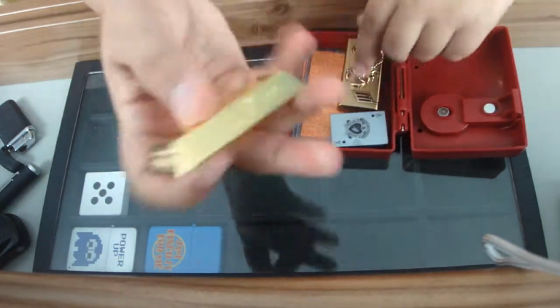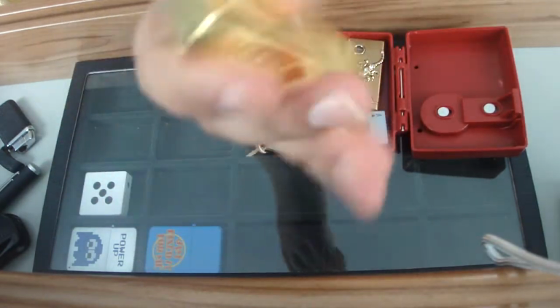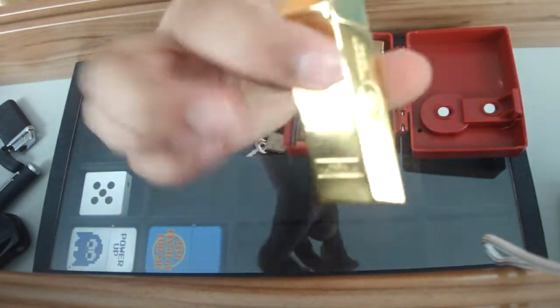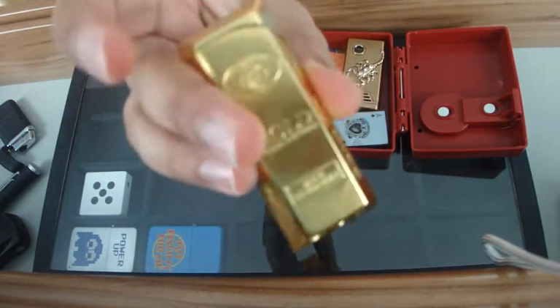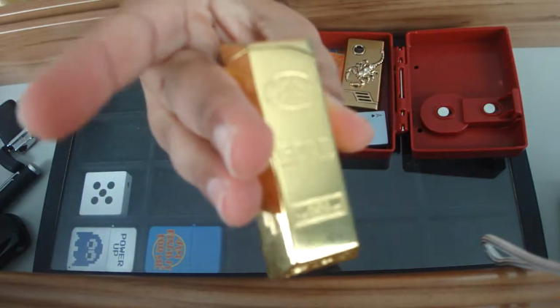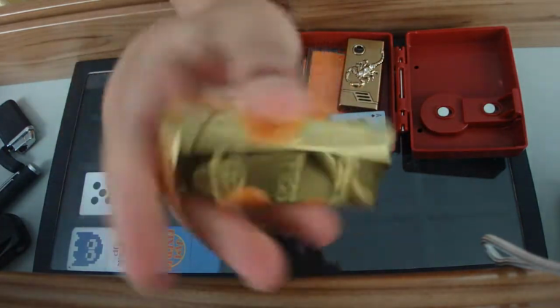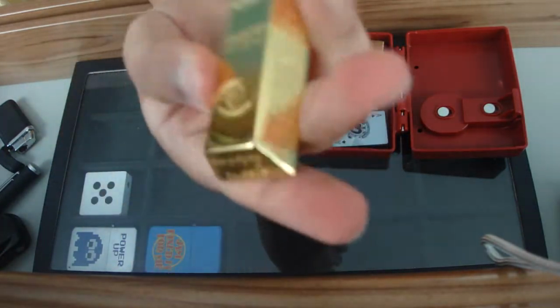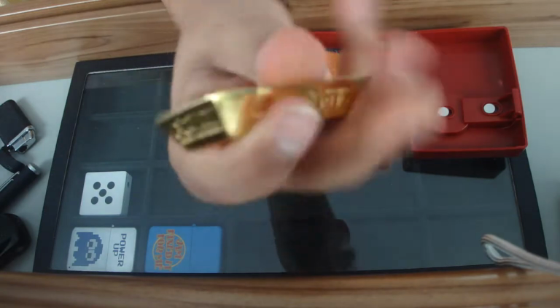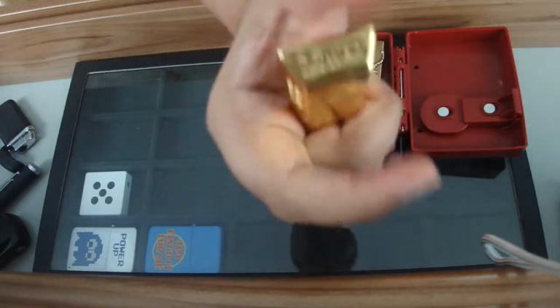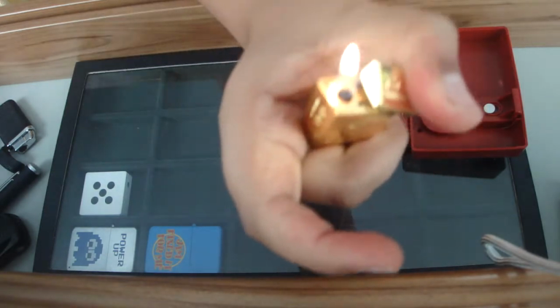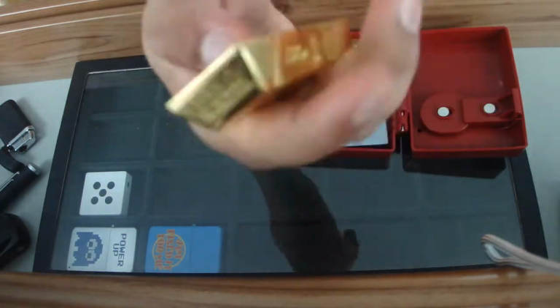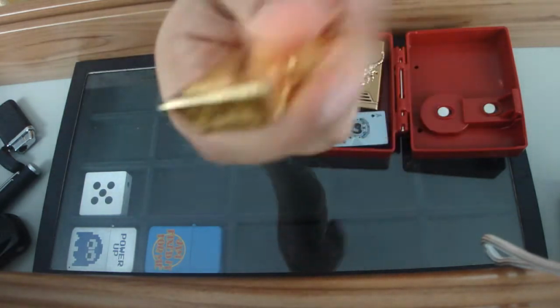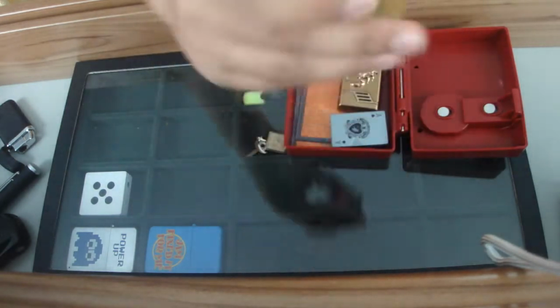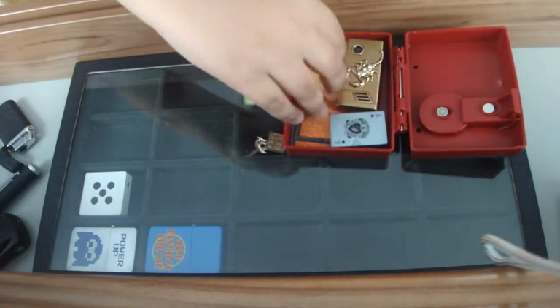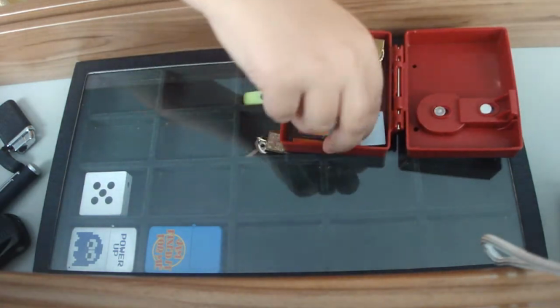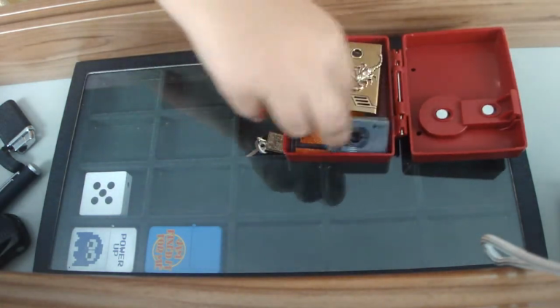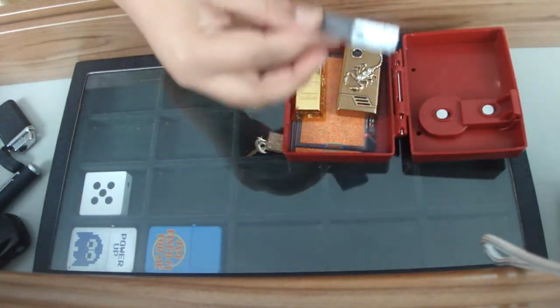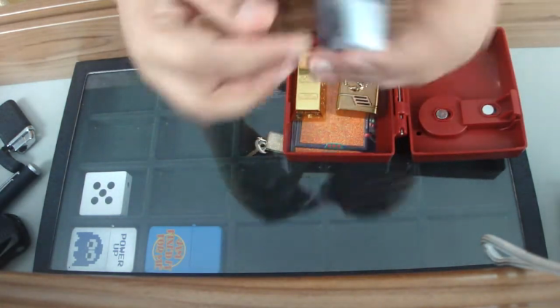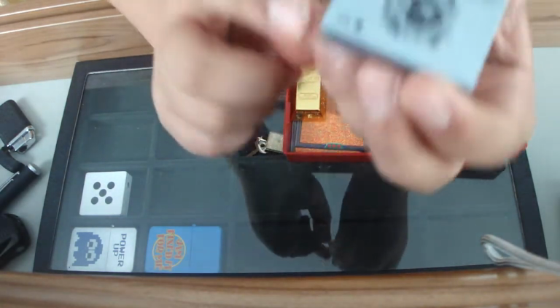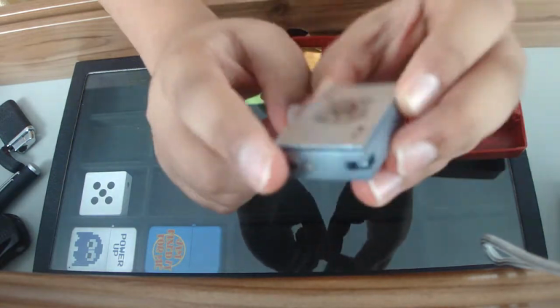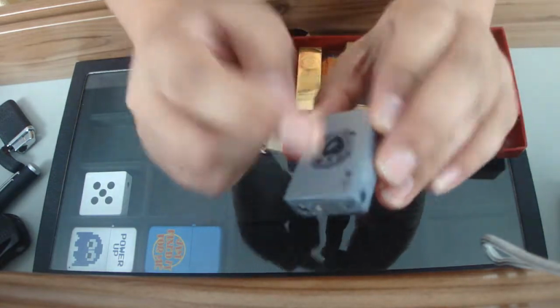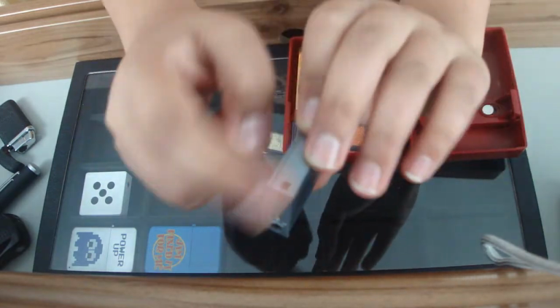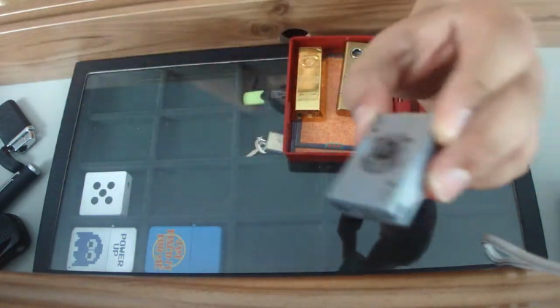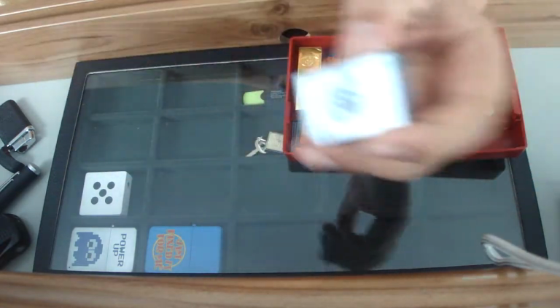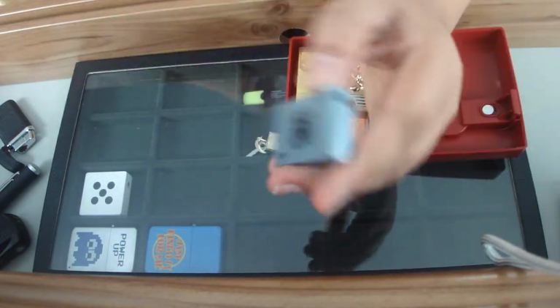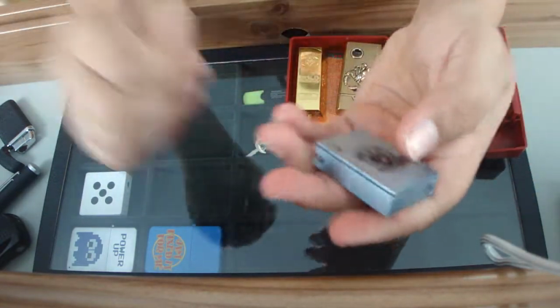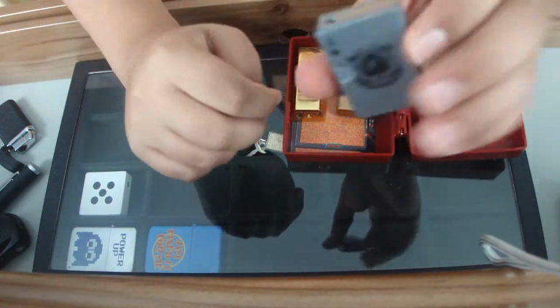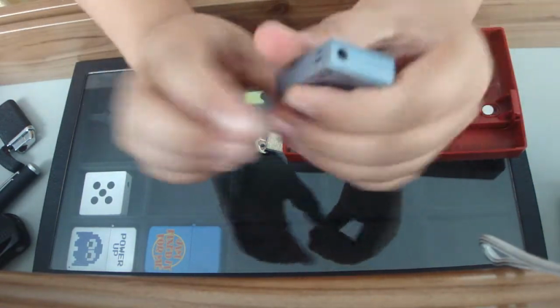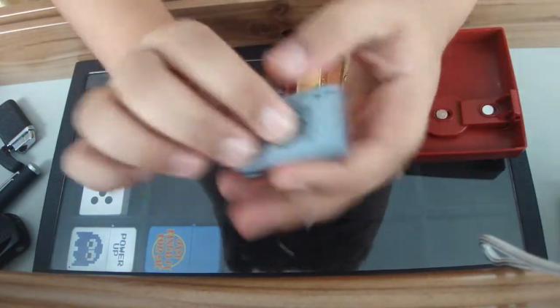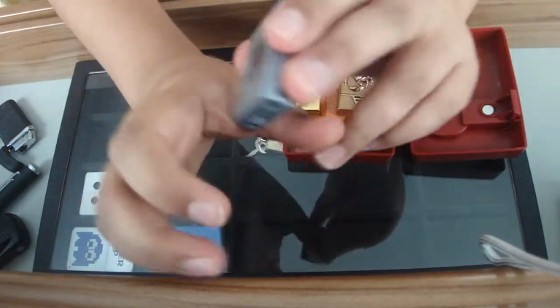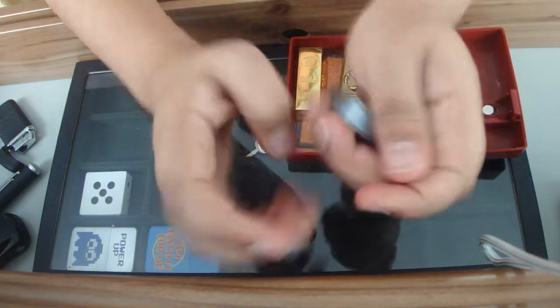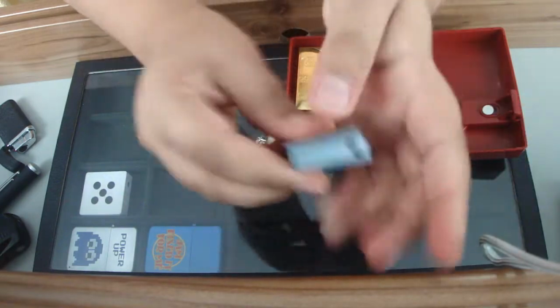I've got this small golden bar lighter. It has a normal flame and it does come with a key ring, but I took it off because it kept annoying me. It's just a small lighter.